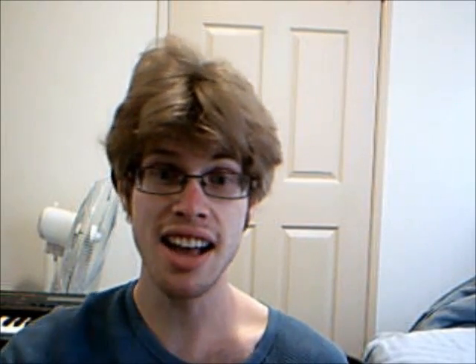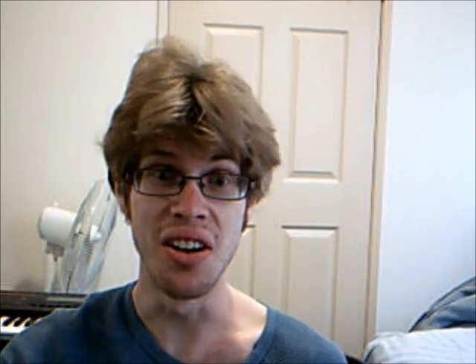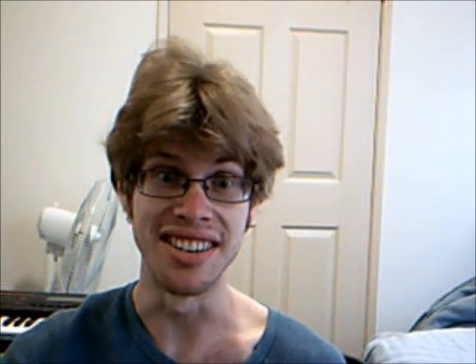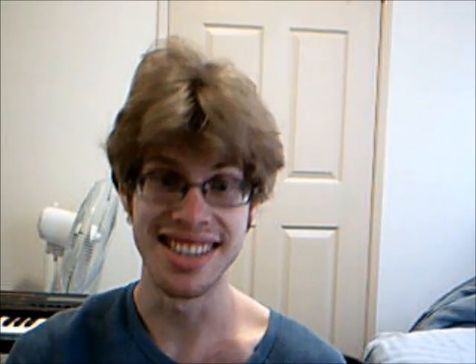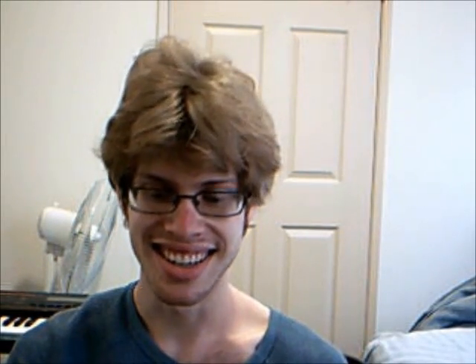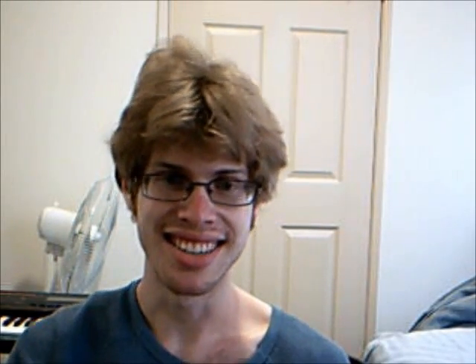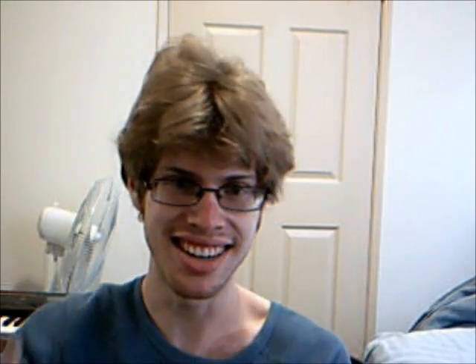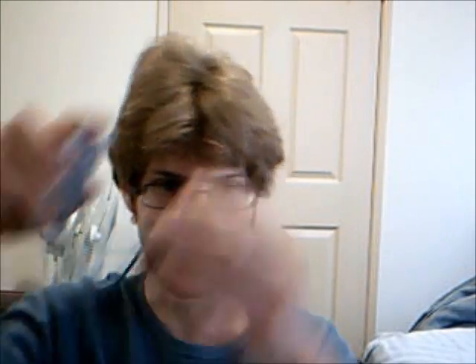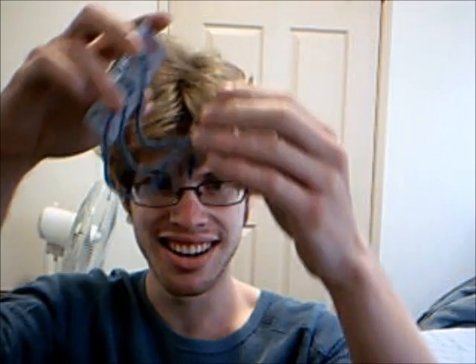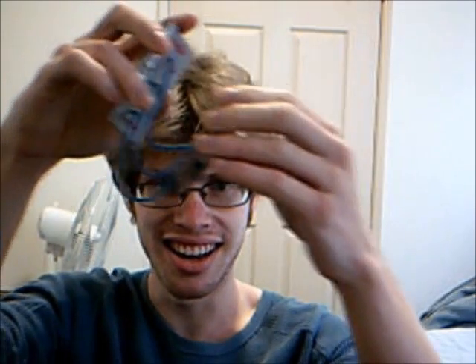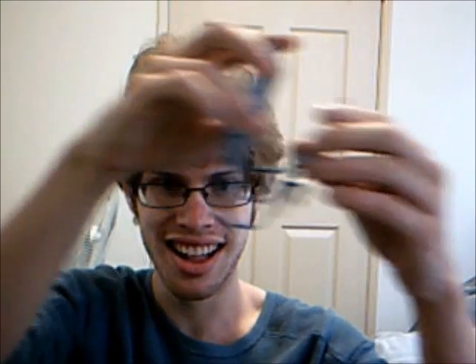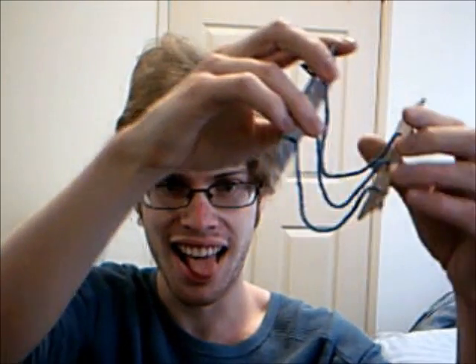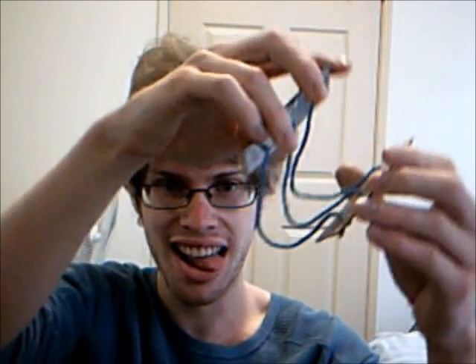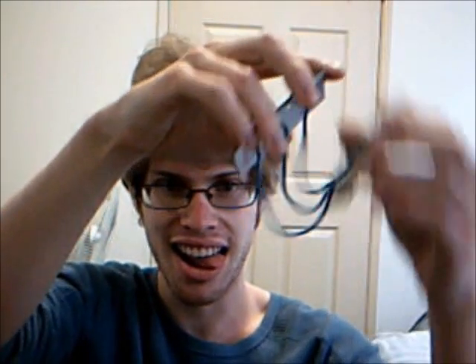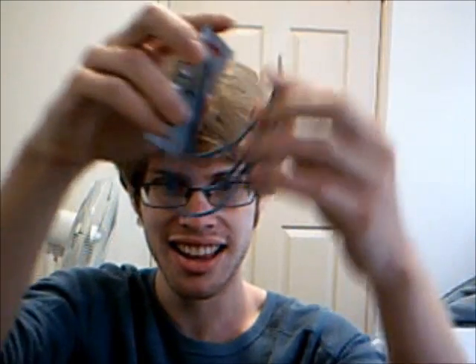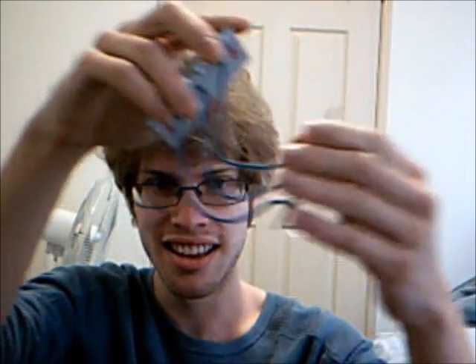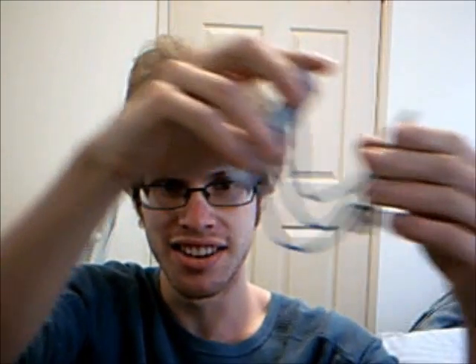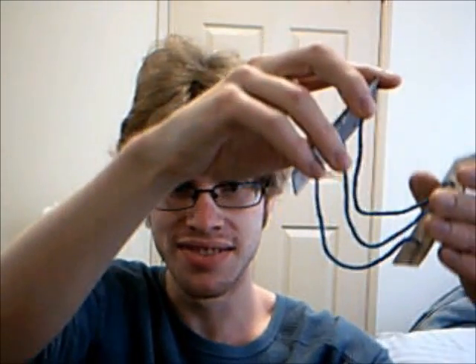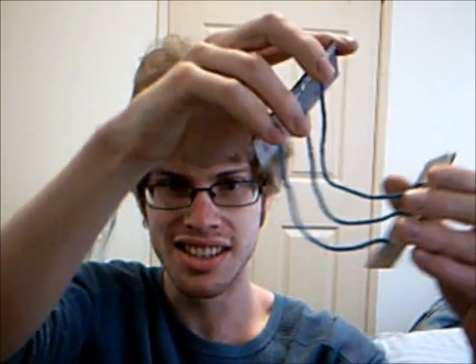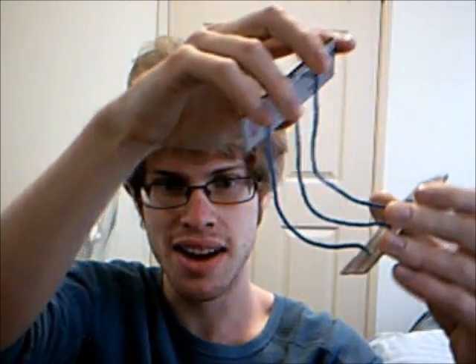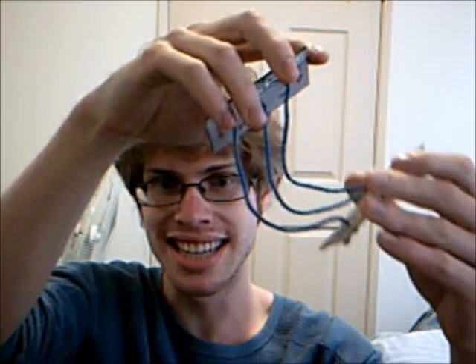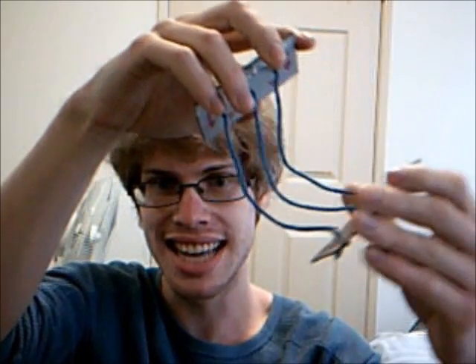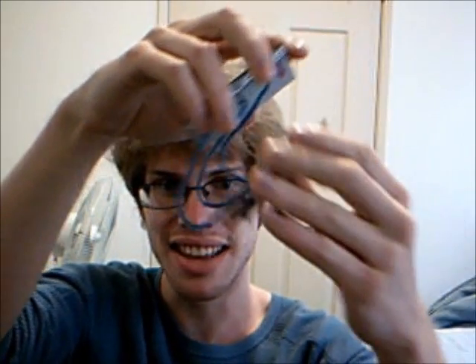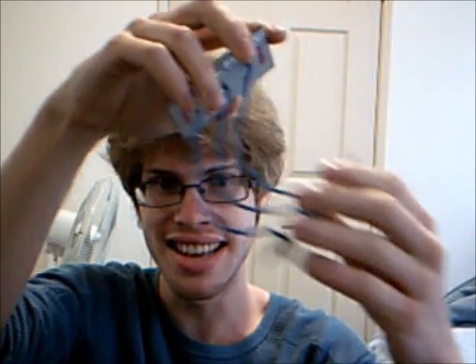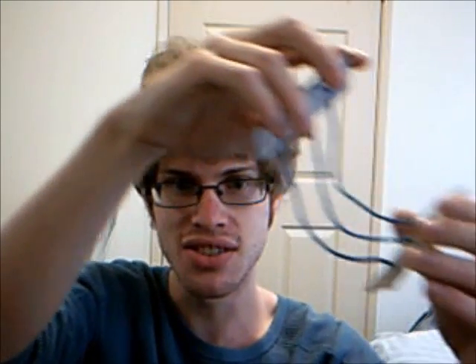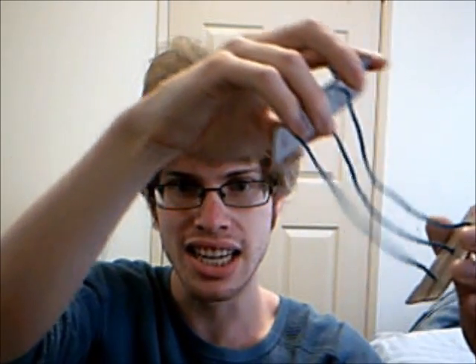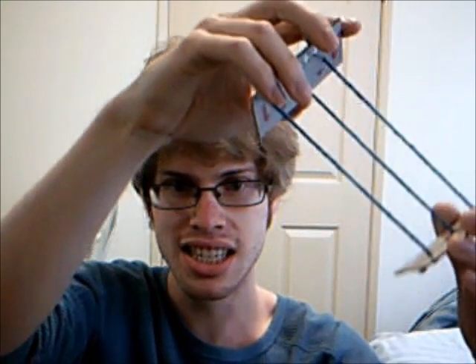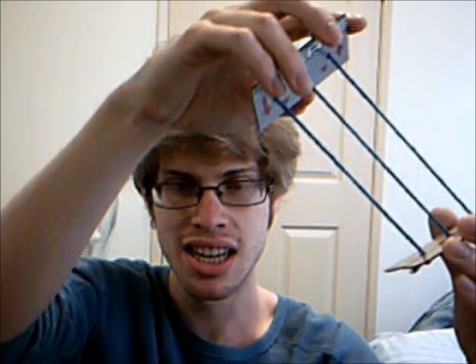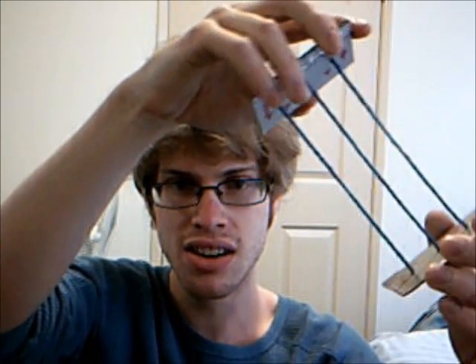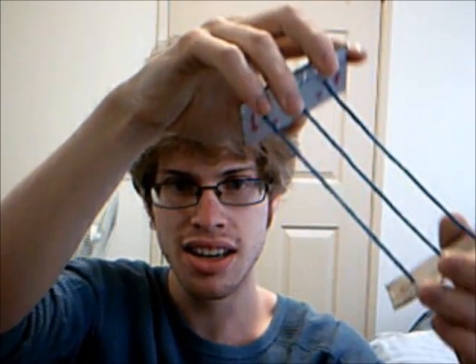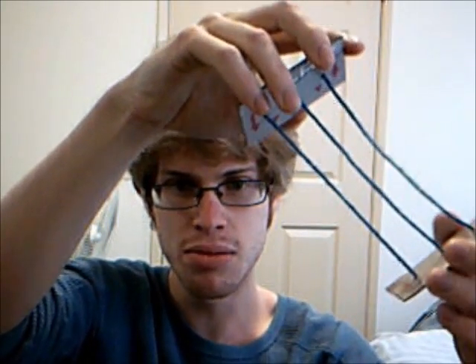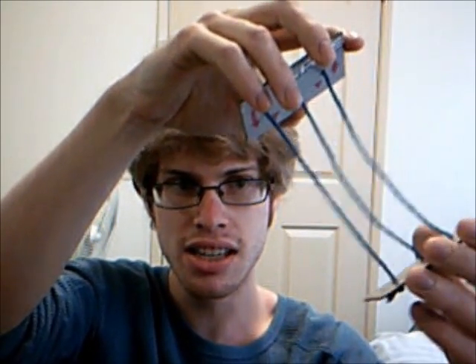Tangloids! Check it out! Very simple, just two rectangles connected by three strings. Currently completely untangled.